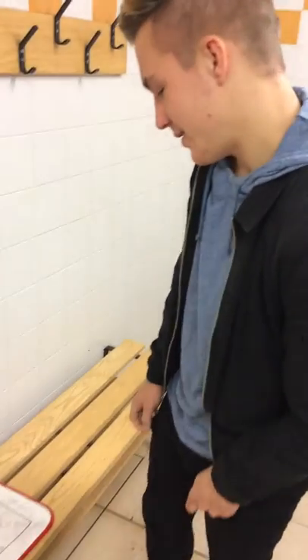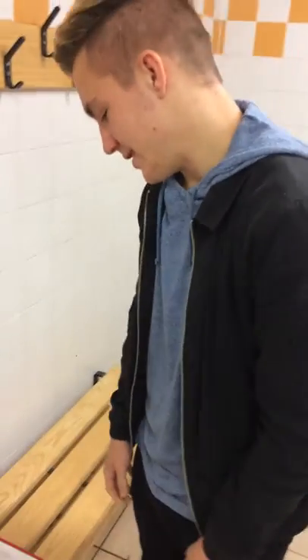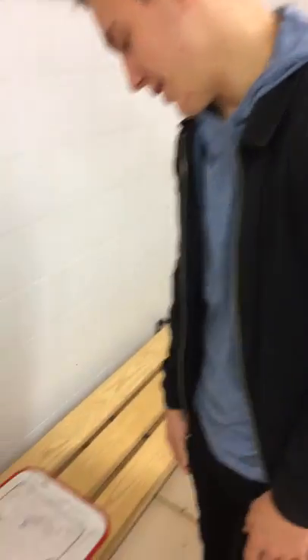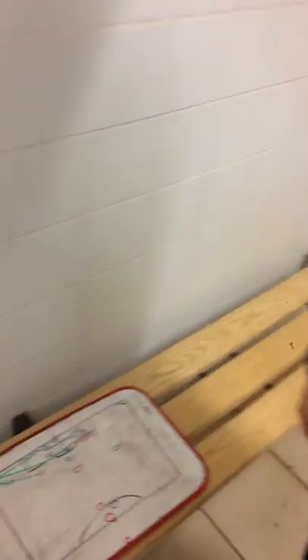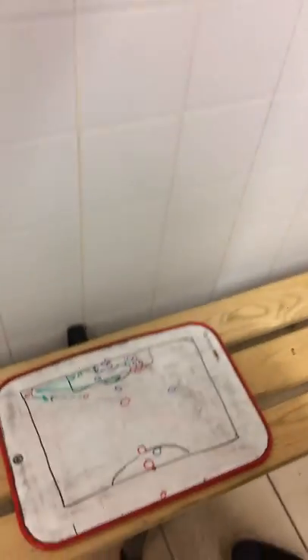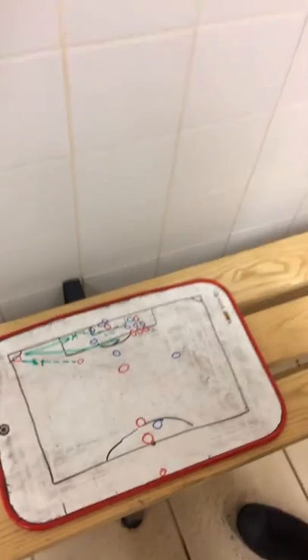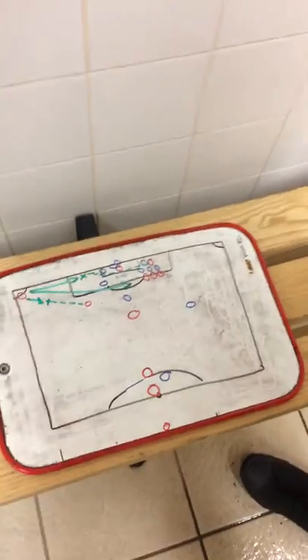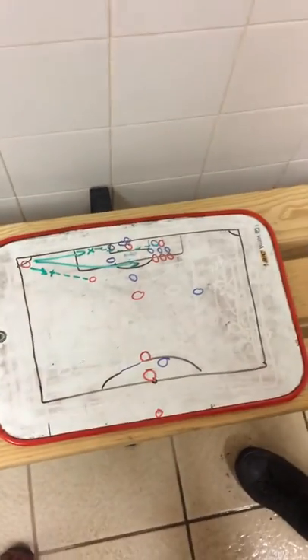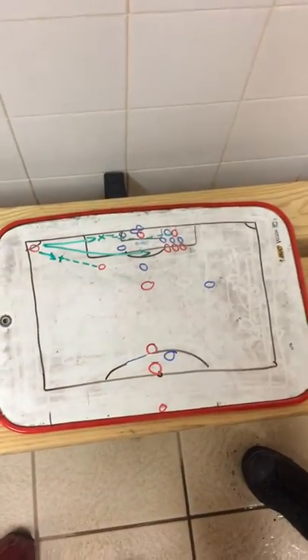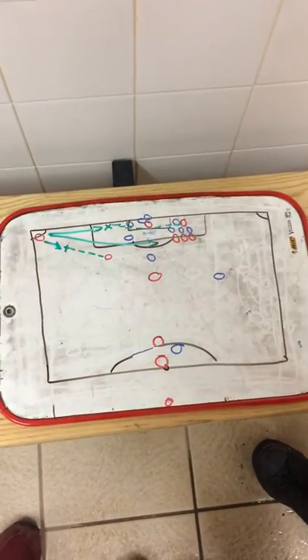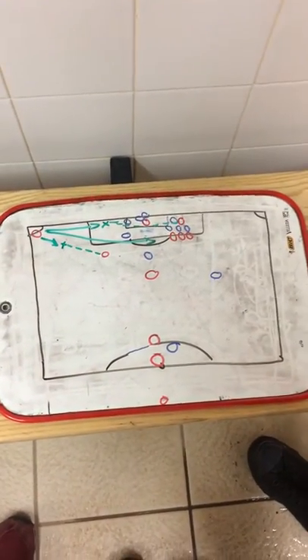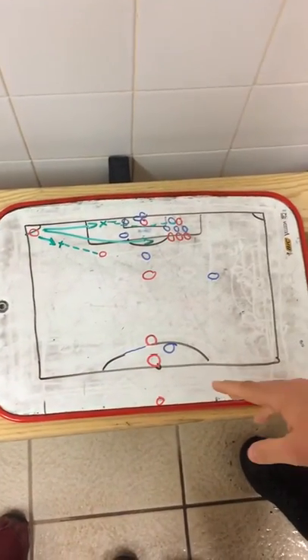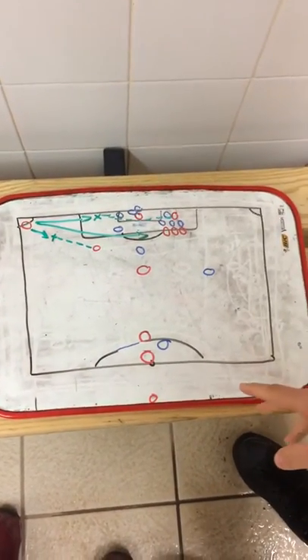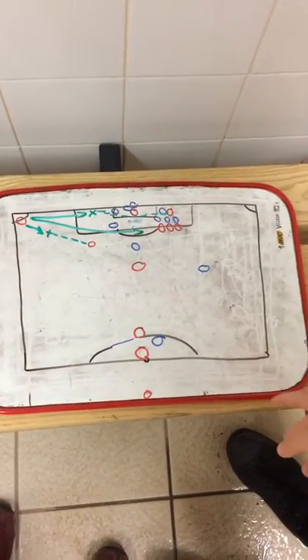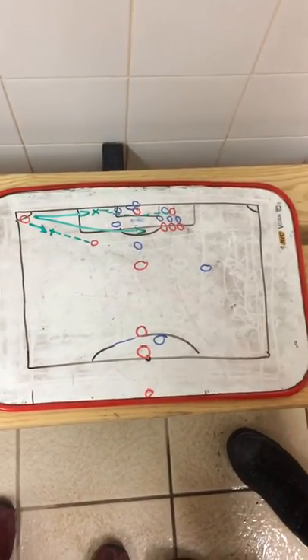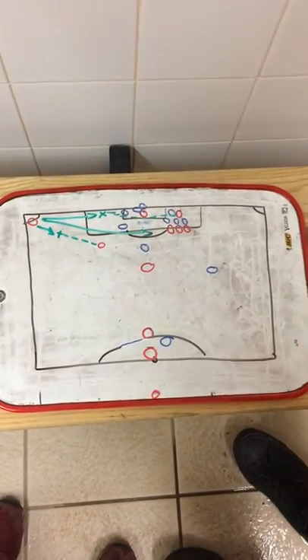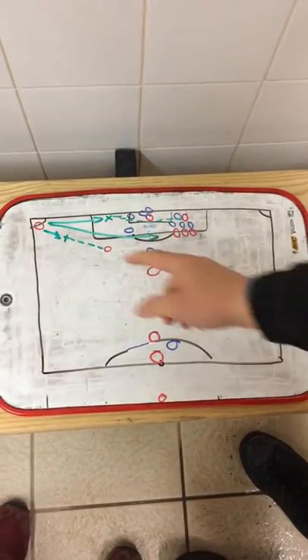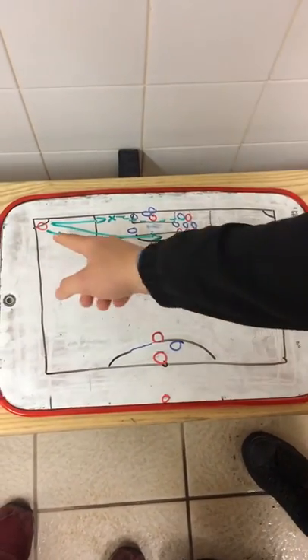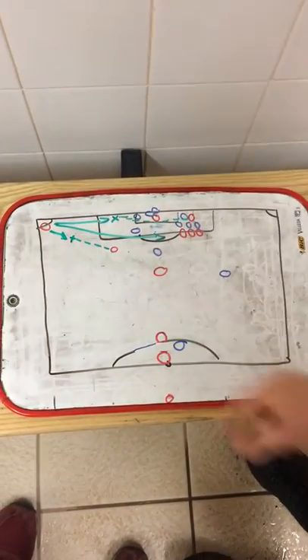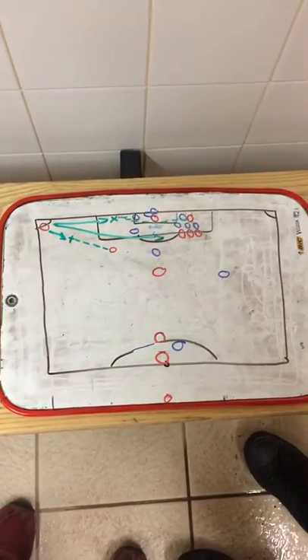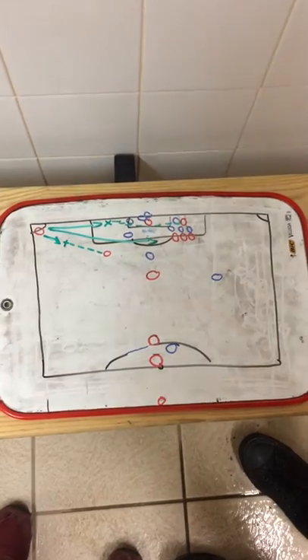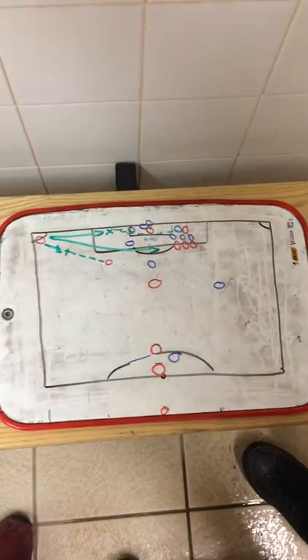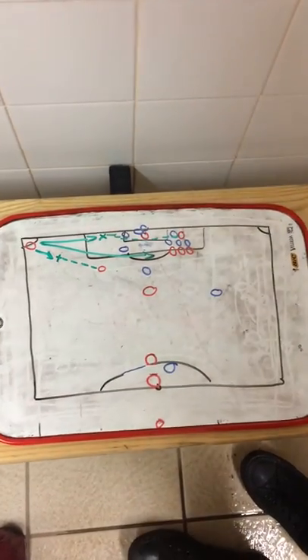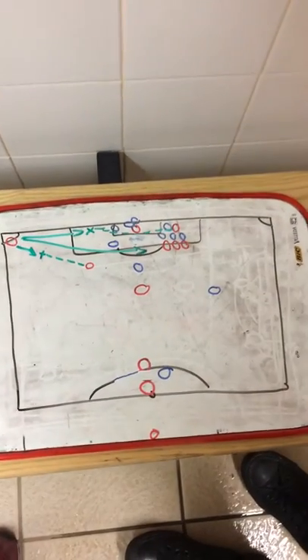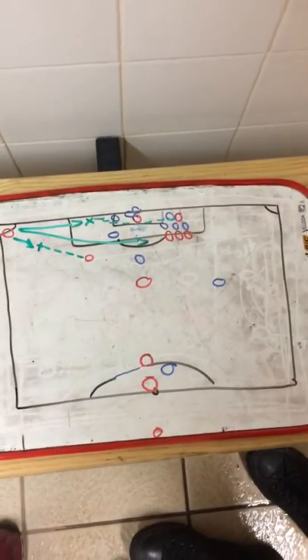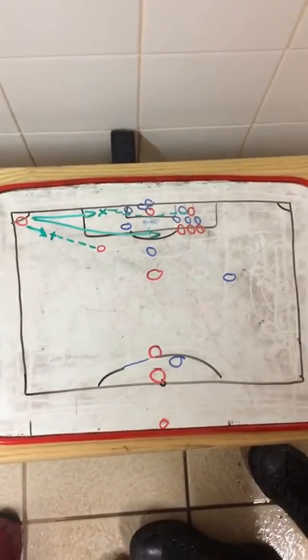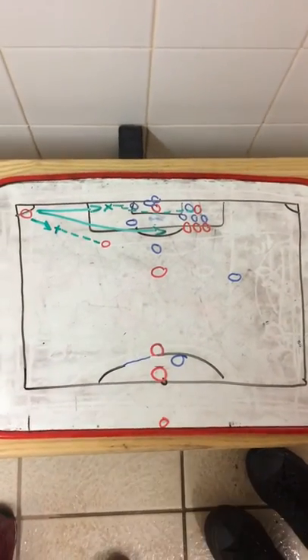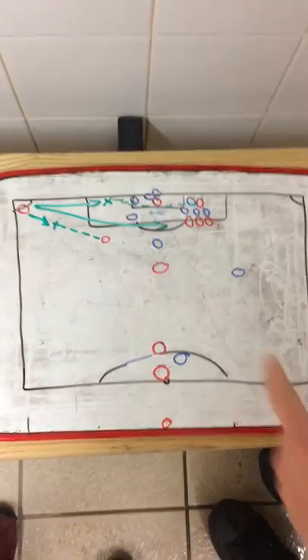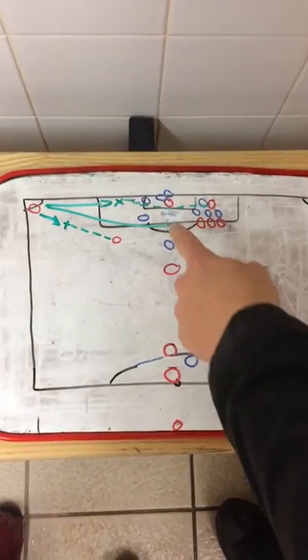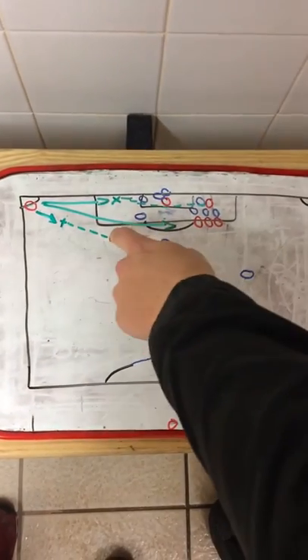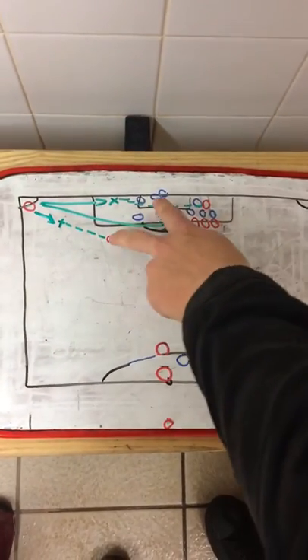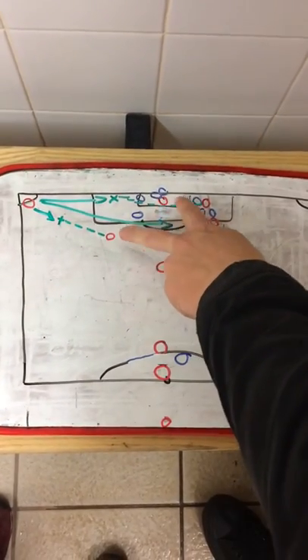This is the attacking corner routine in football. The Reds are the attackers. He's taking the corner and his signal is the mark of these two players' runs.